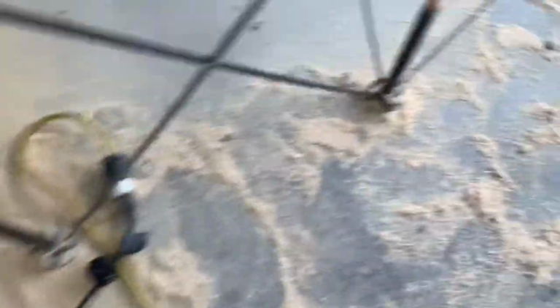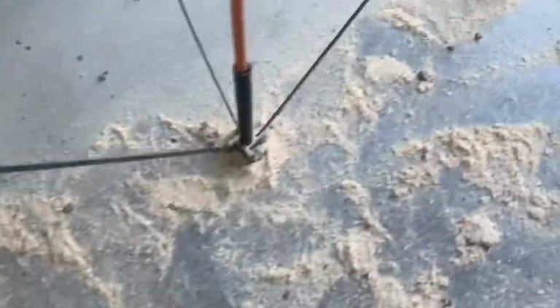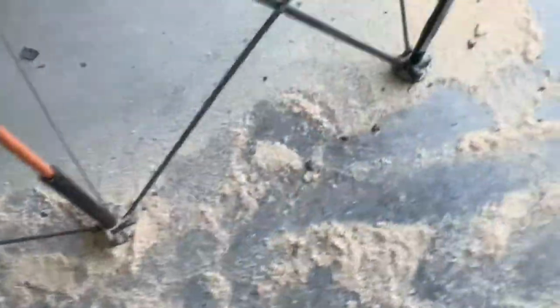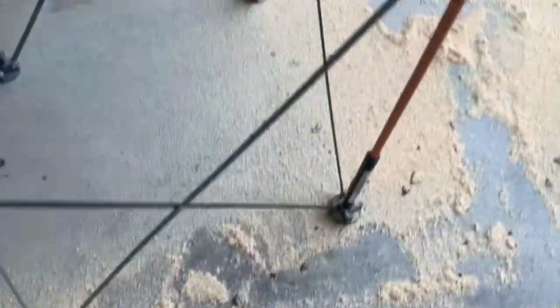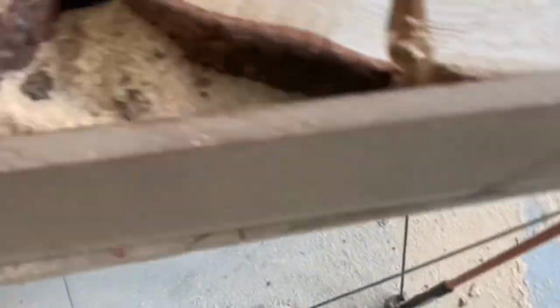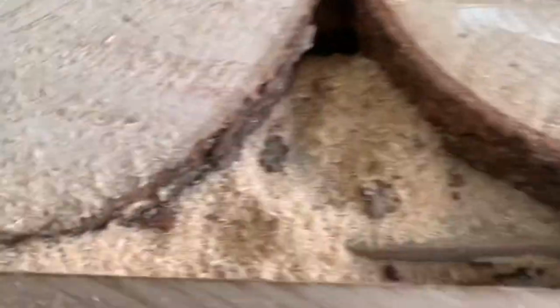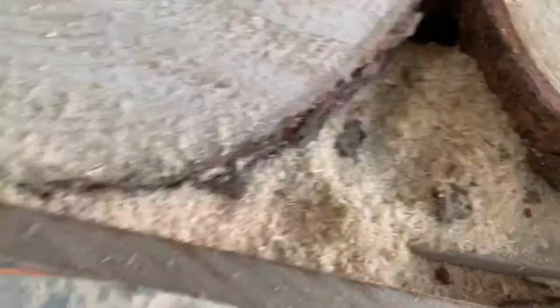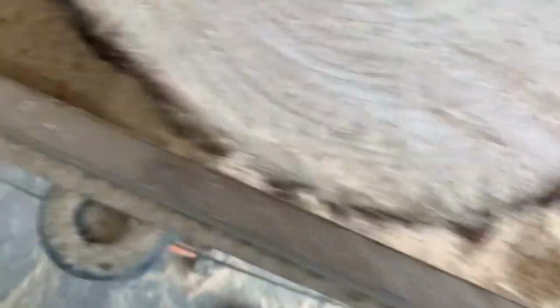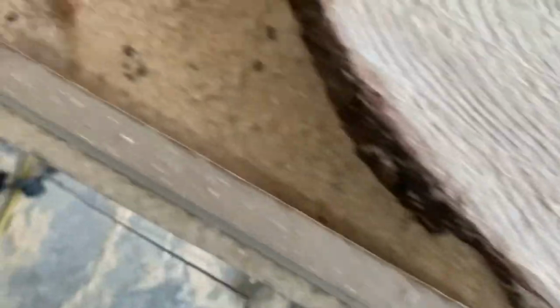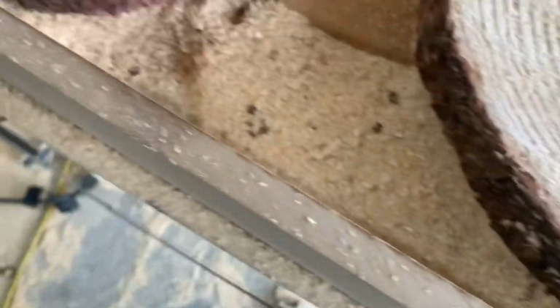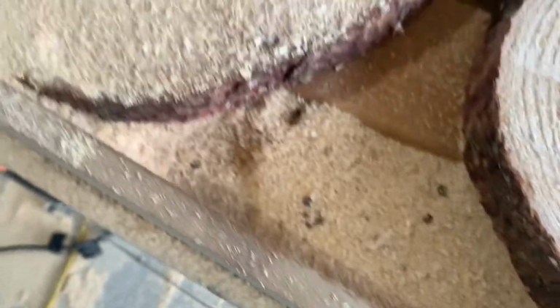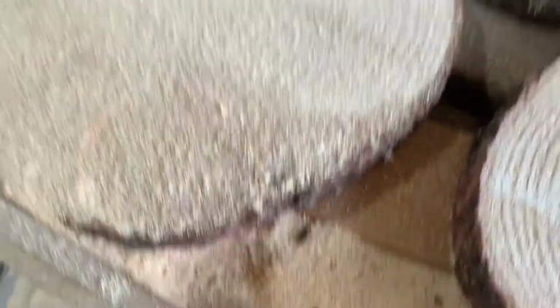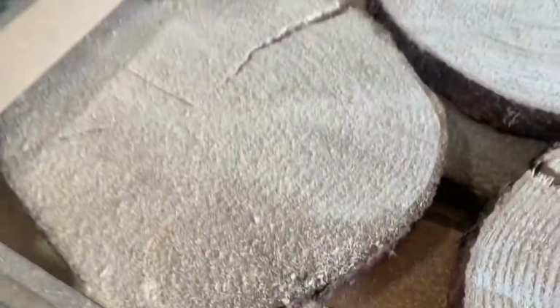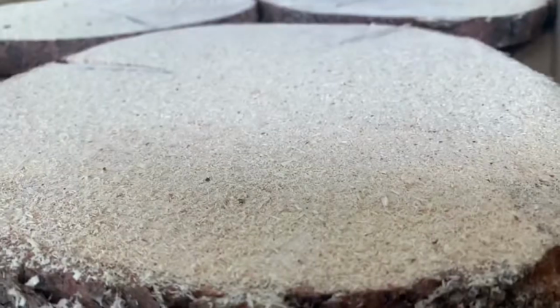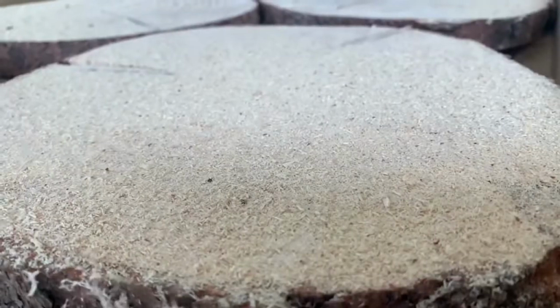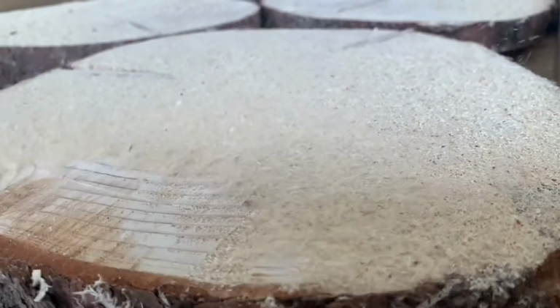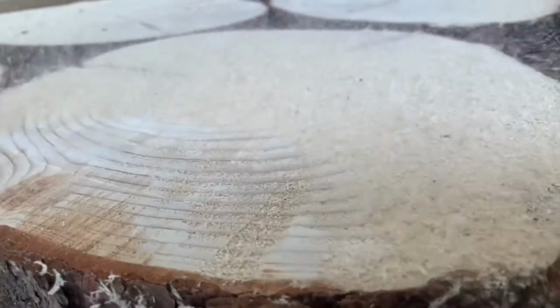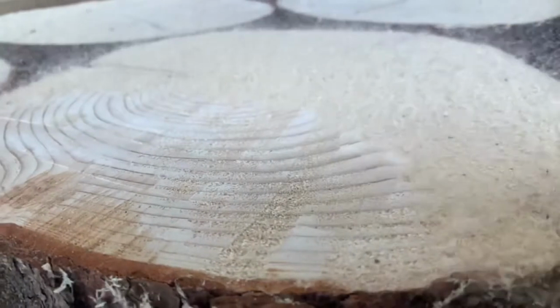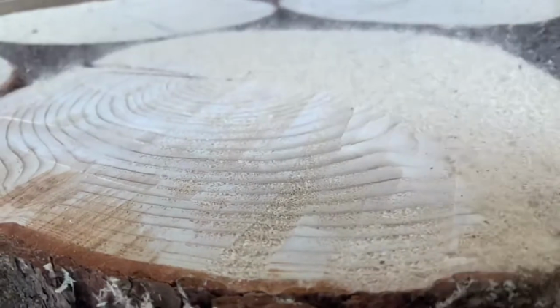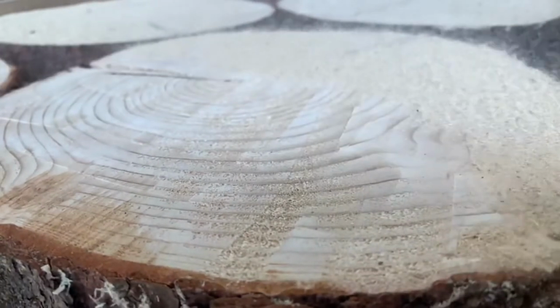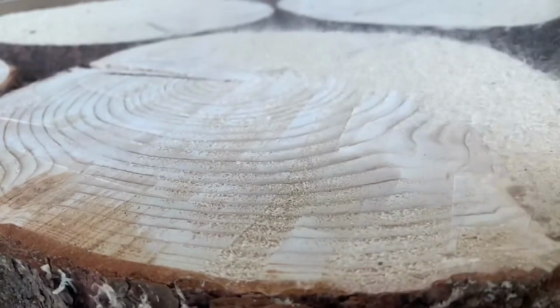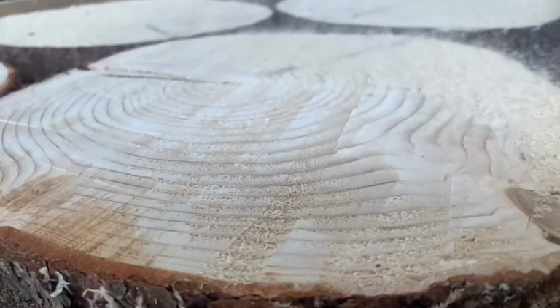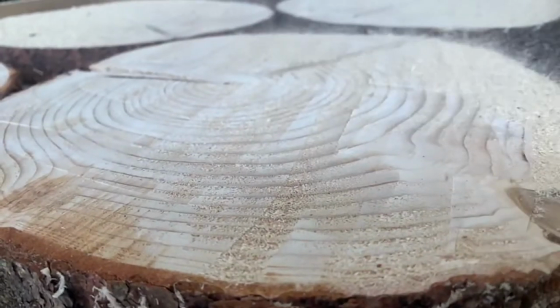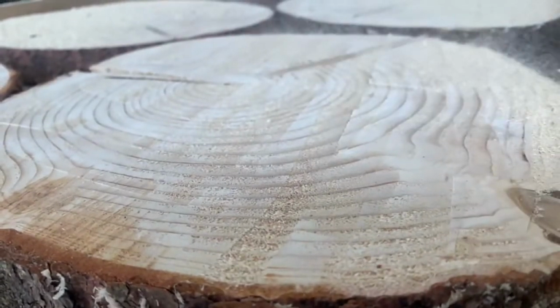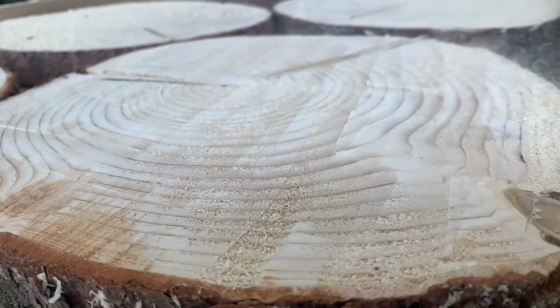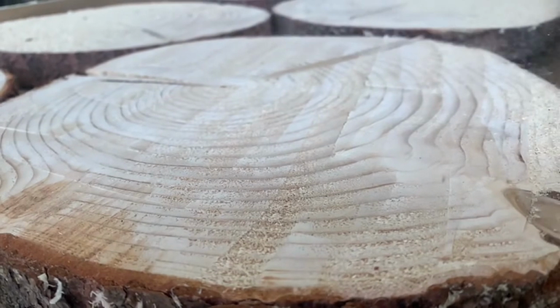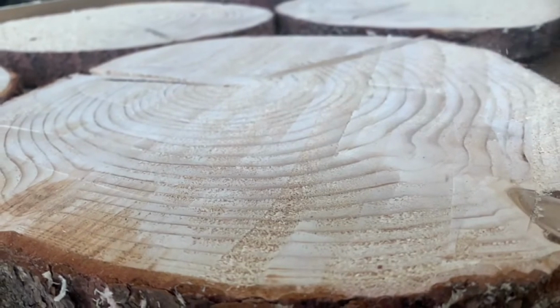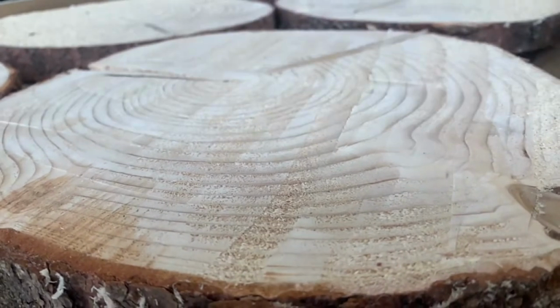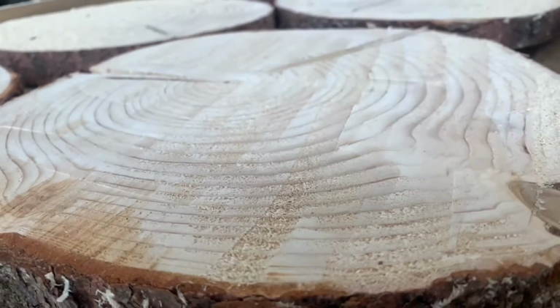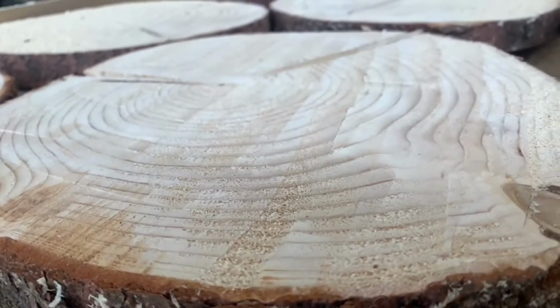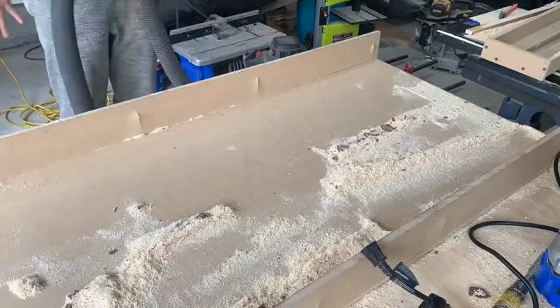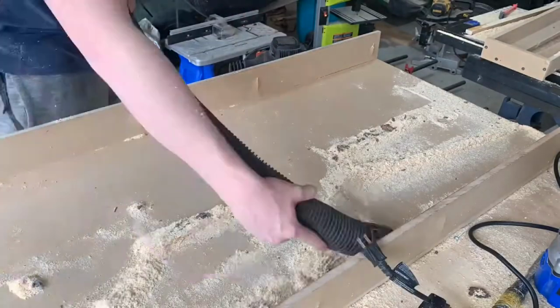Here you can see the aftermath — the sawdust that I have everywhere. I'm going to be working on cleaning that up with the shop vac, trying to sweep it all together to save some time.